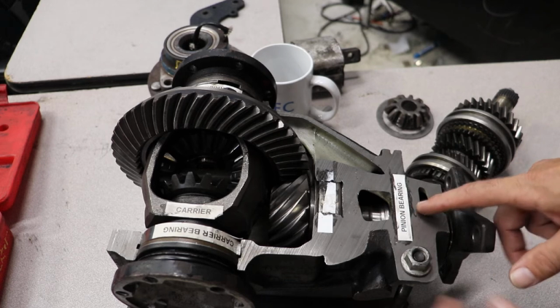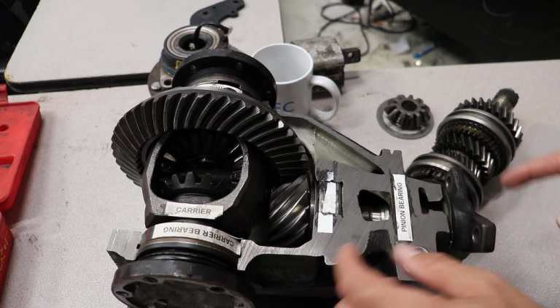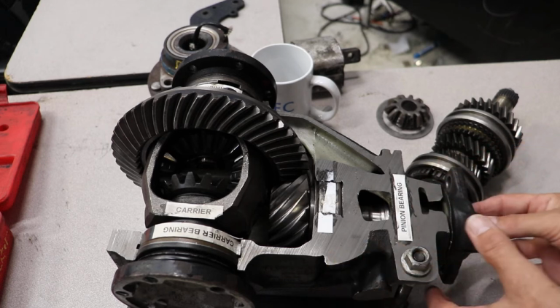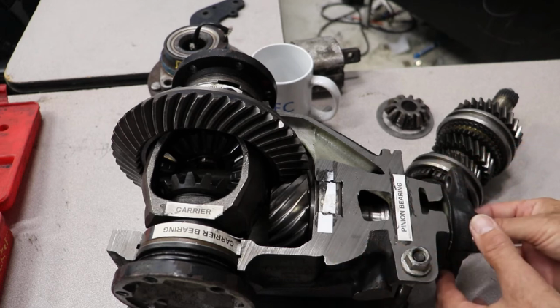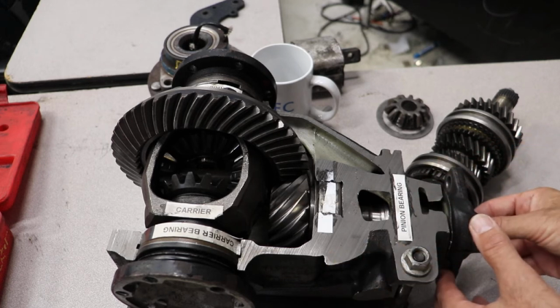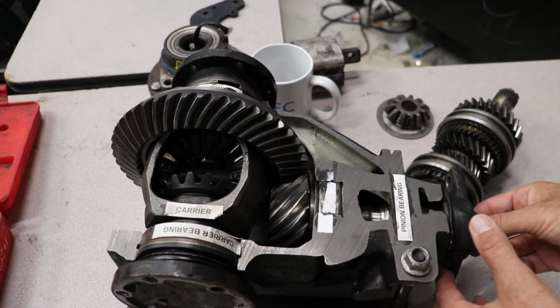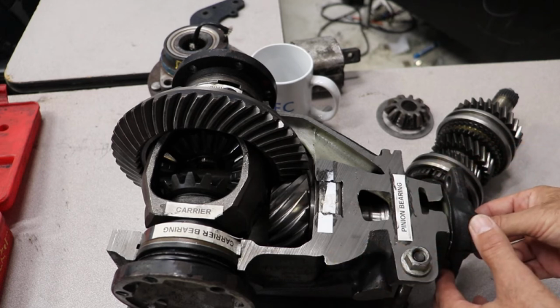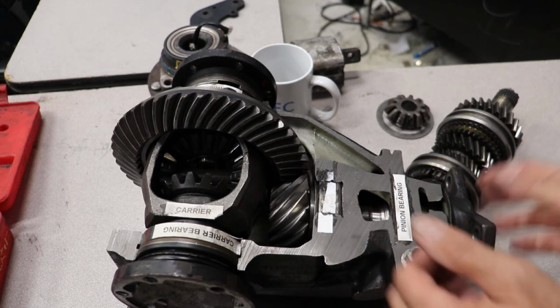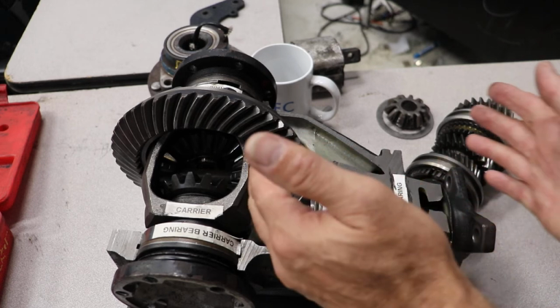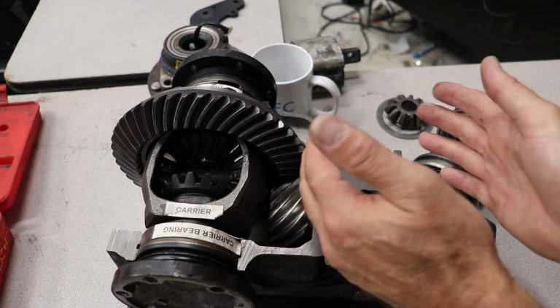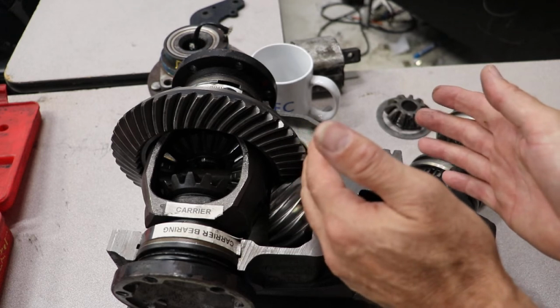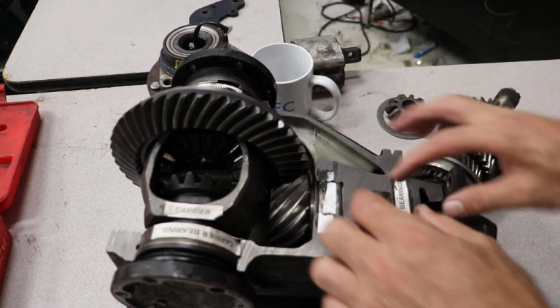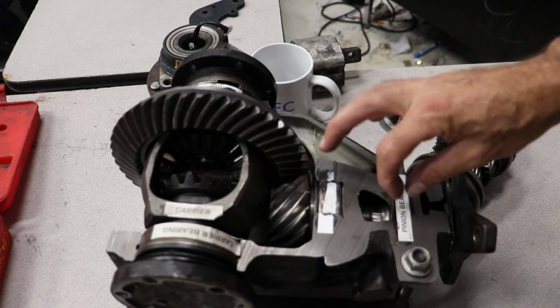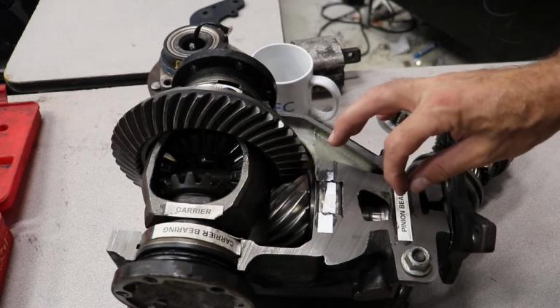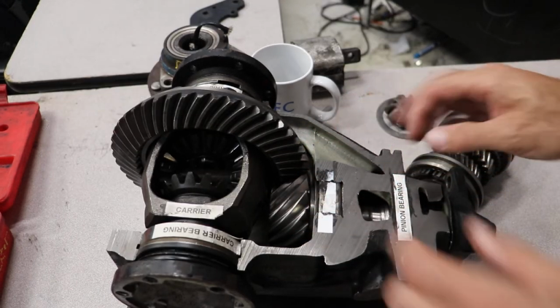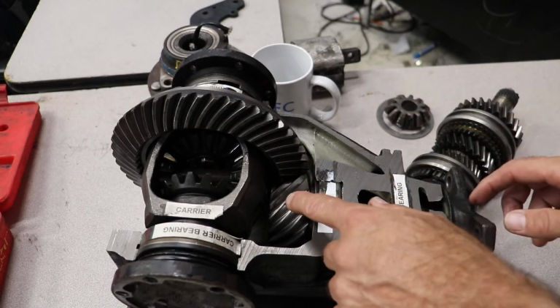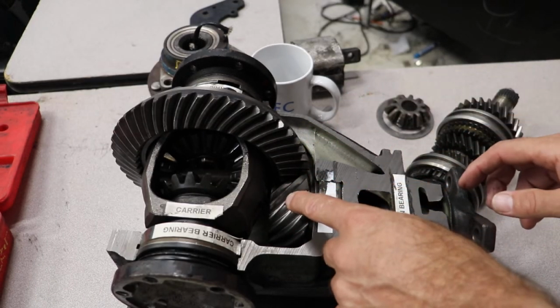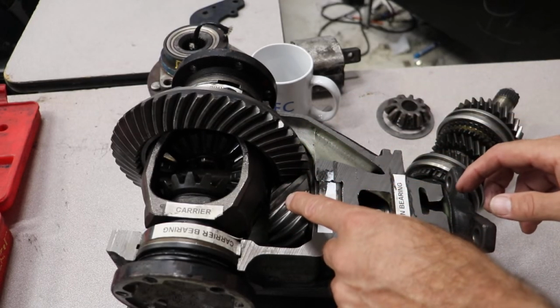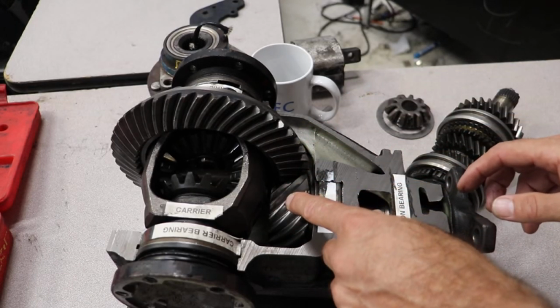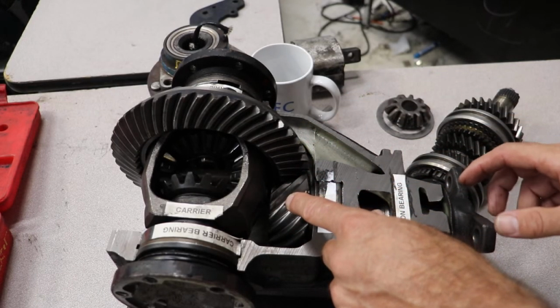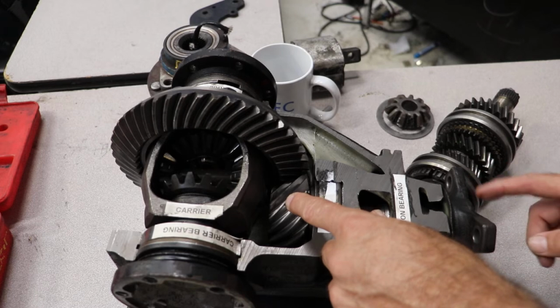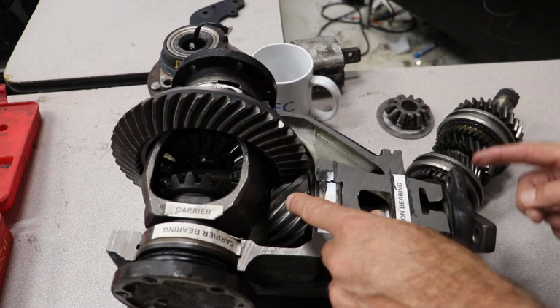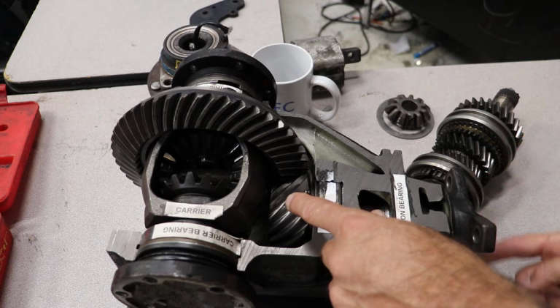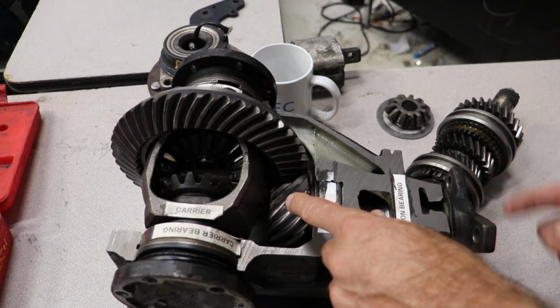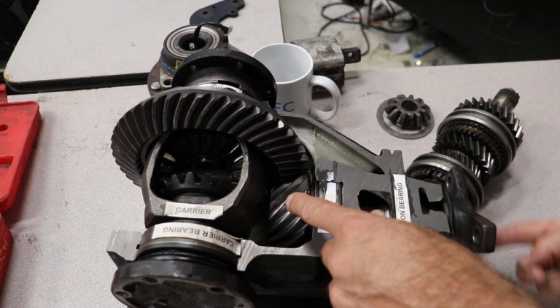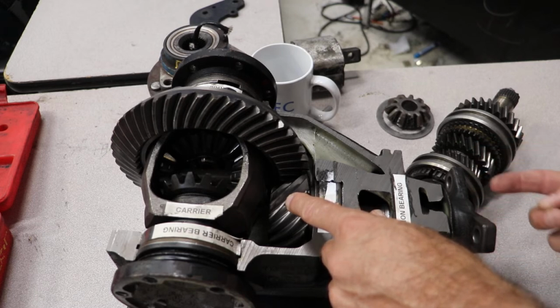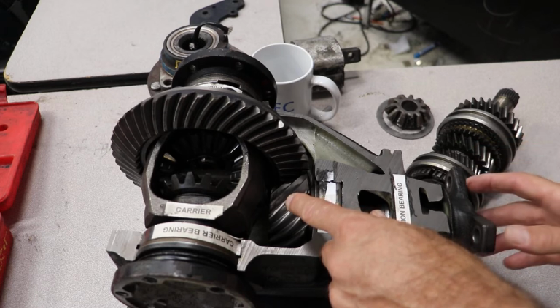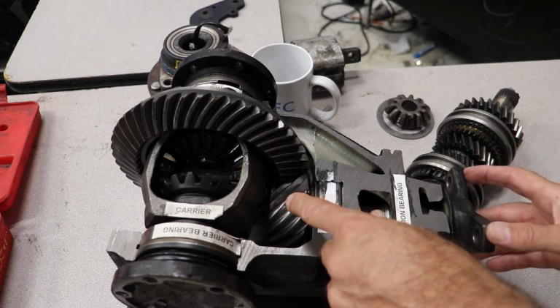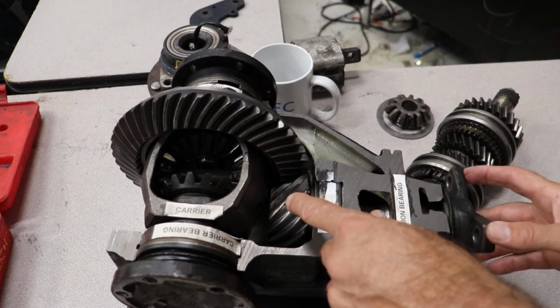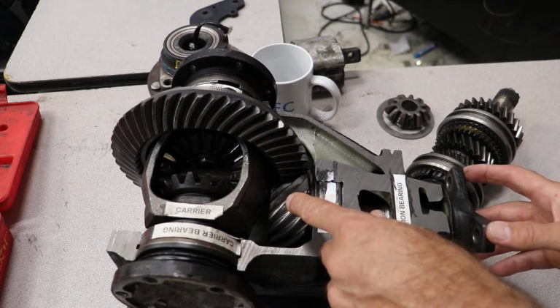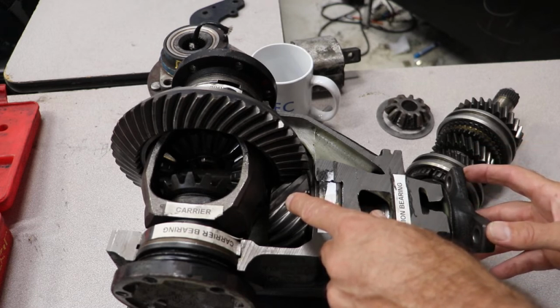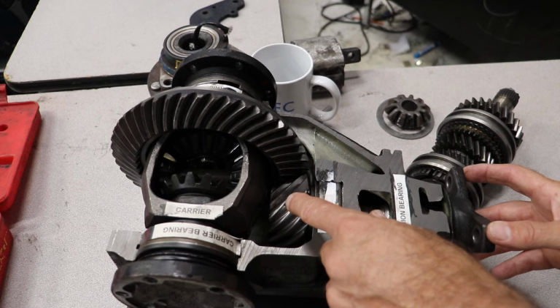When you tighten this nut here on the end, it crushes this collapsible spacer giving you your pinion bearing preload. If you take your quarter inch torque wrench and turn this, you can measure your pinion bearing preload.